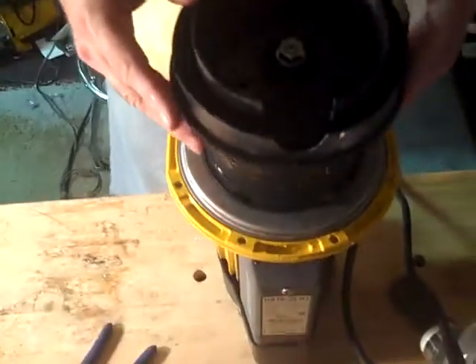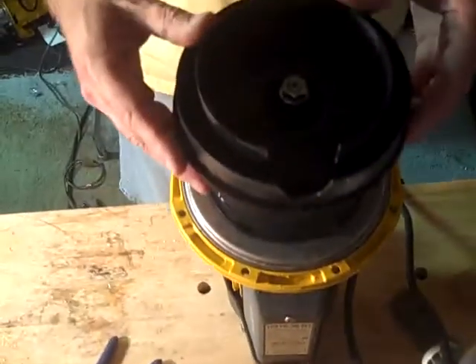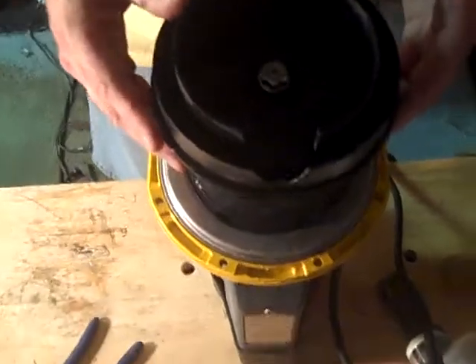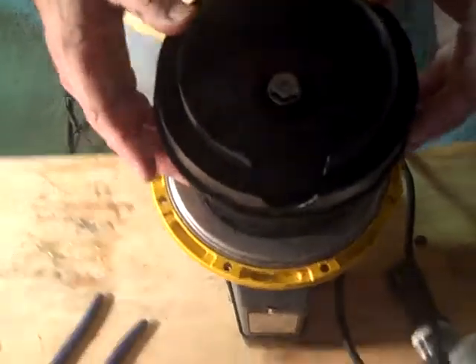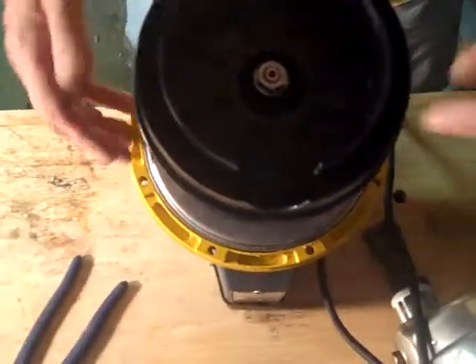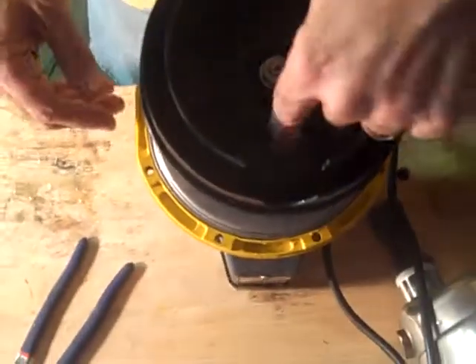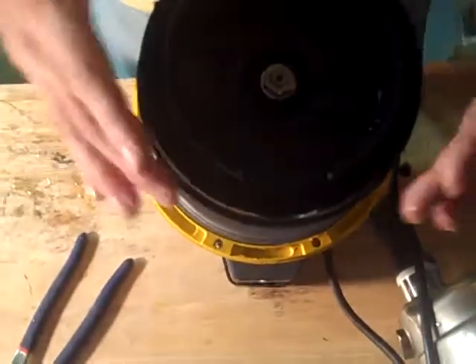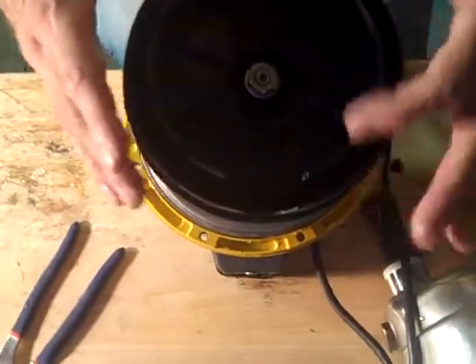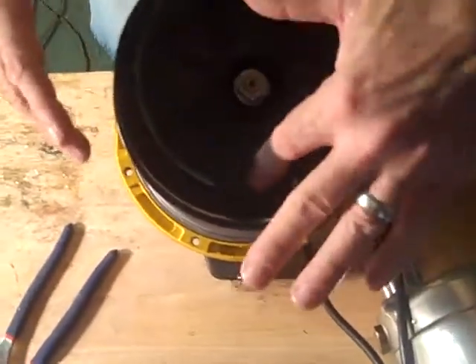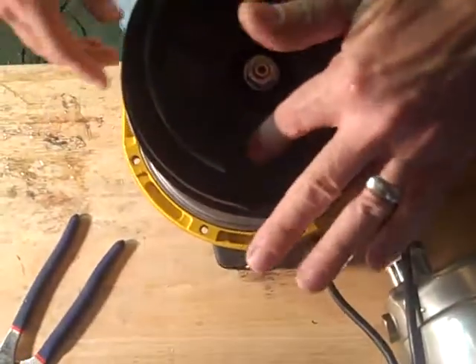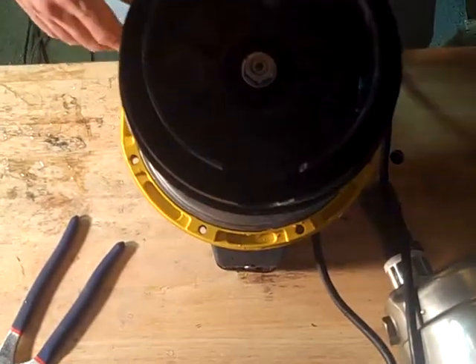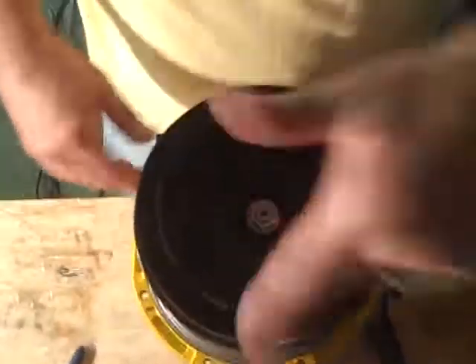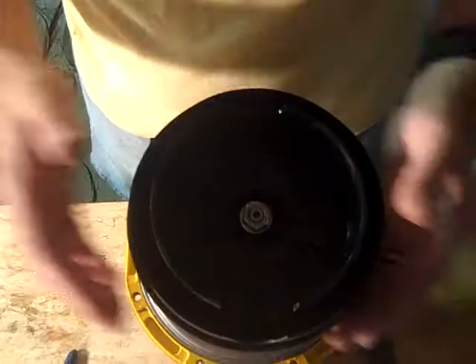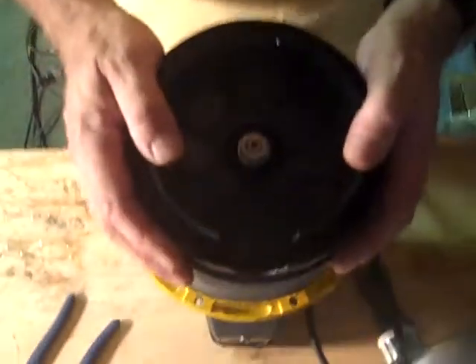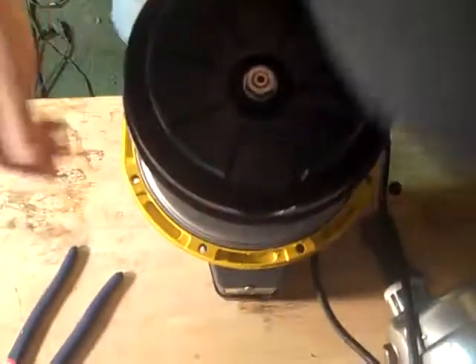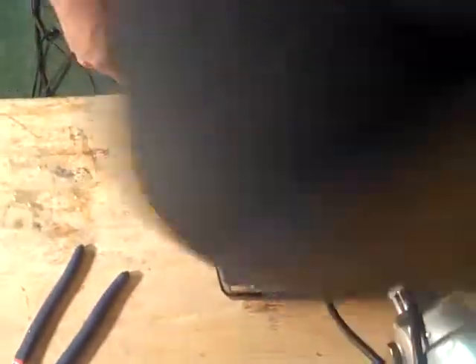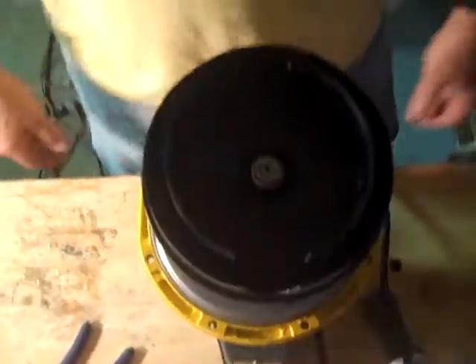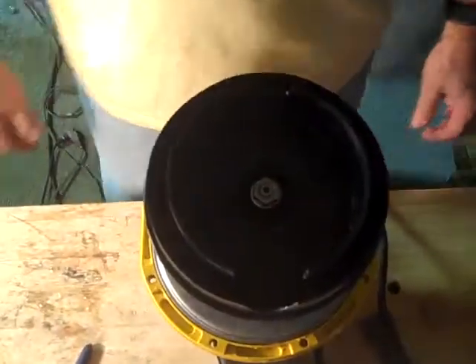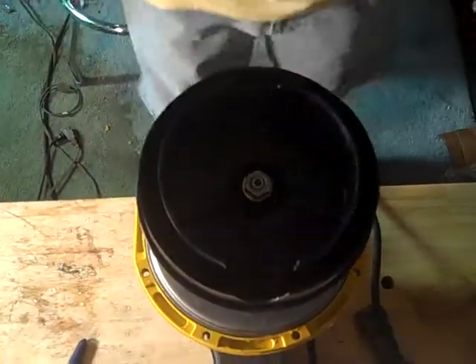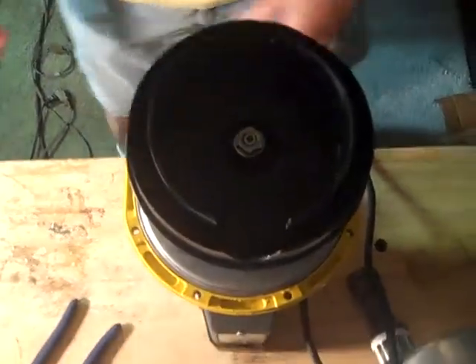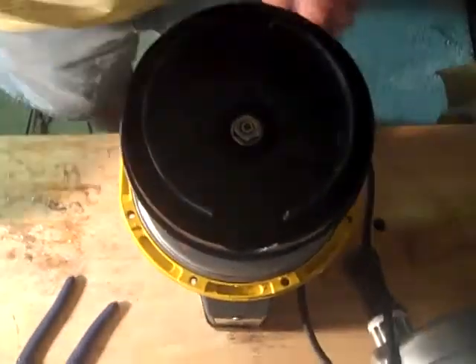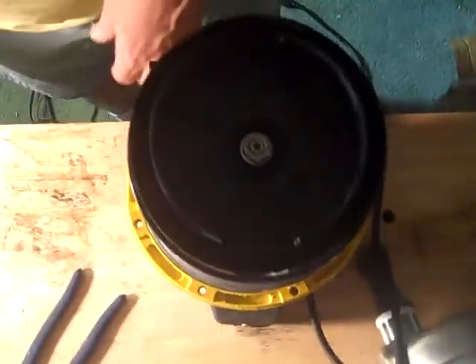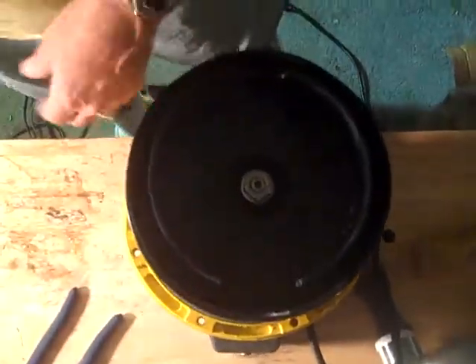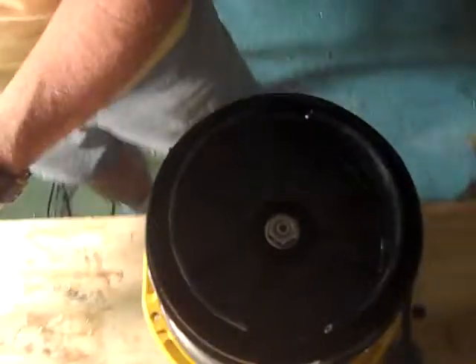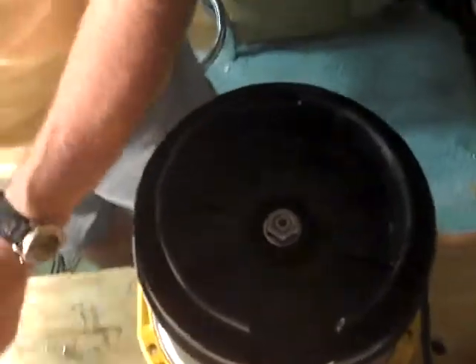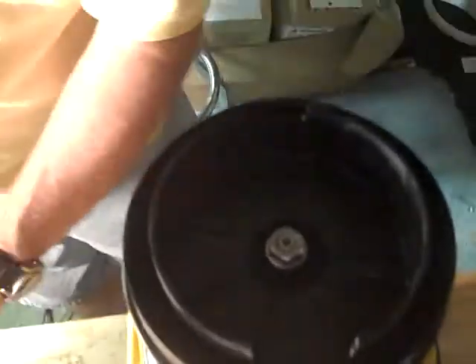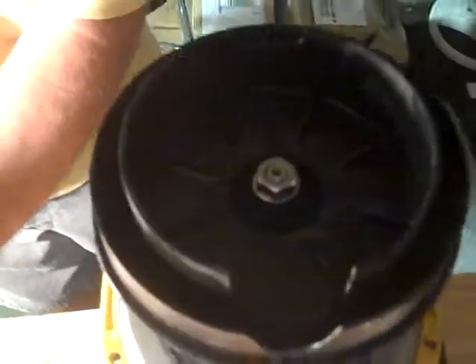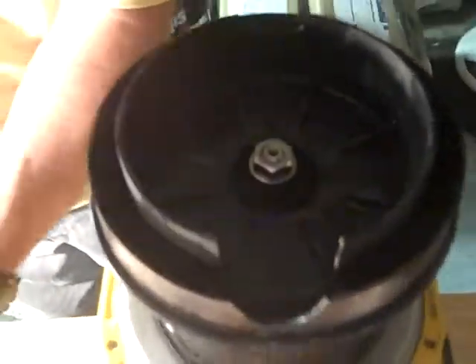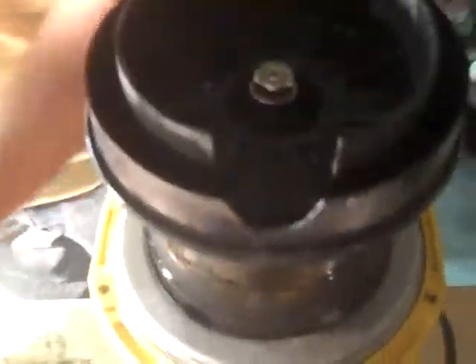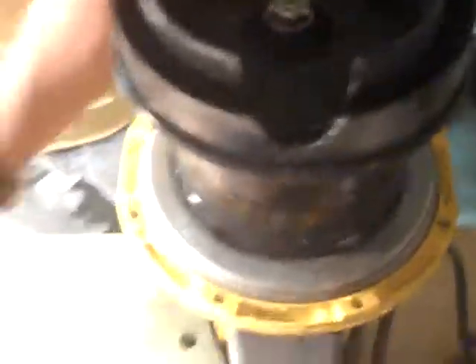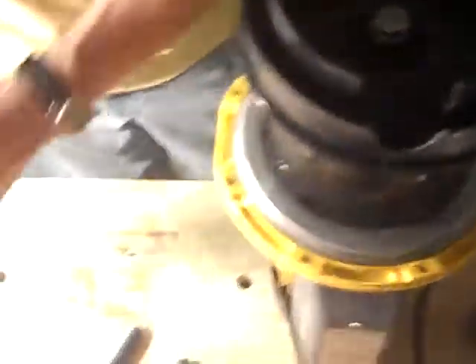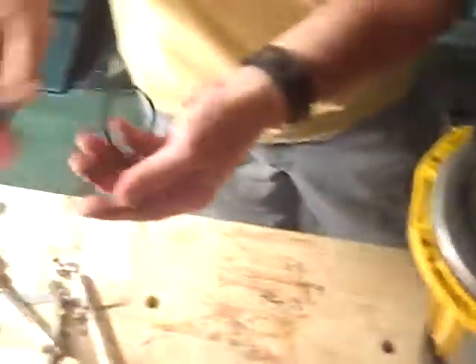Your first stage goes on. If you notice on the stage, it says up and down — we try to make it easy. Now replace the O-rings. Since you got them, it's never a bad idea.